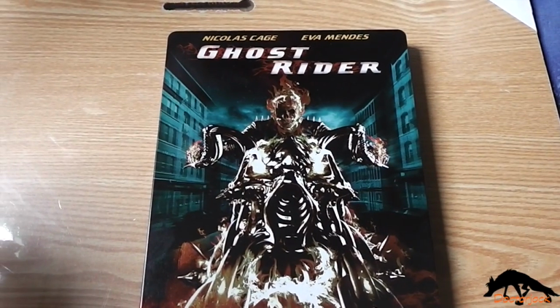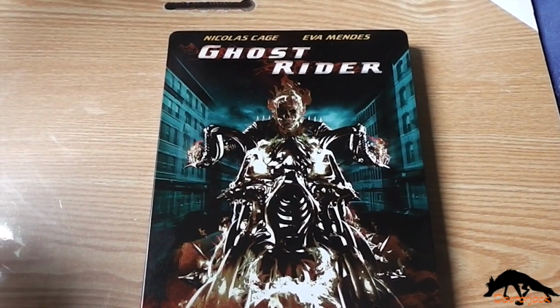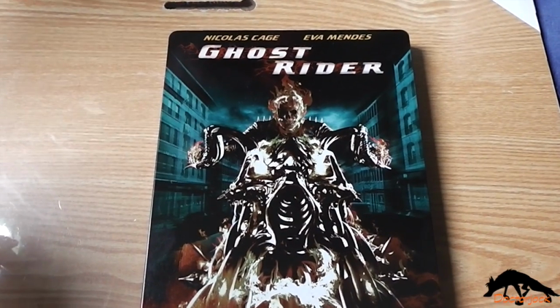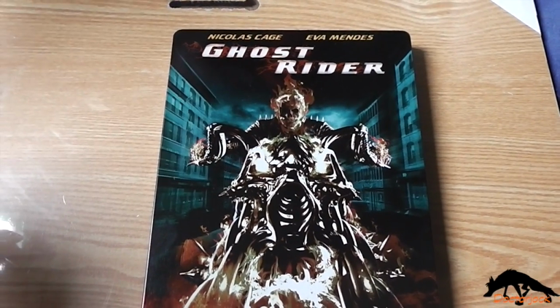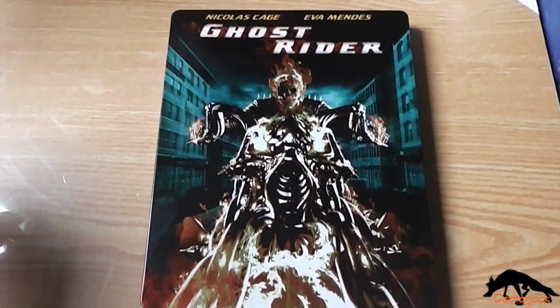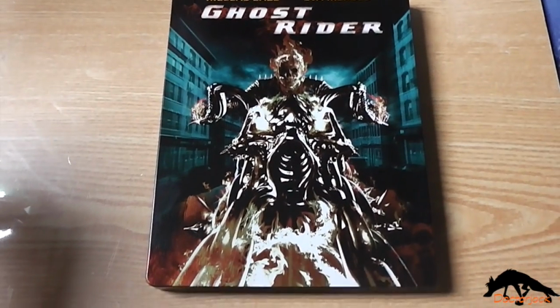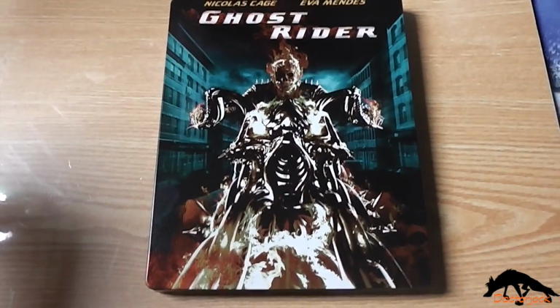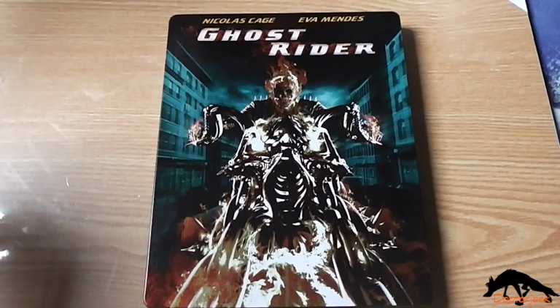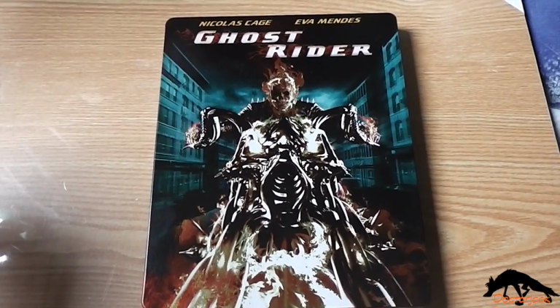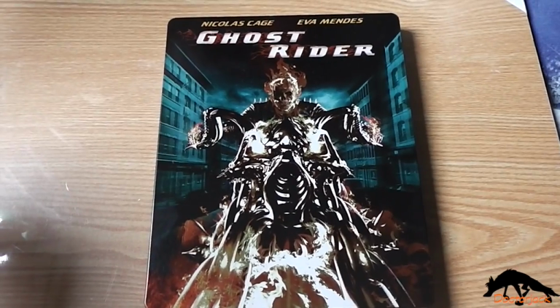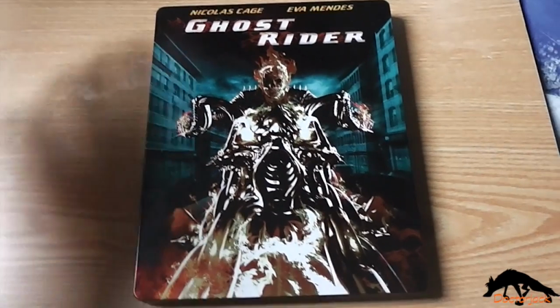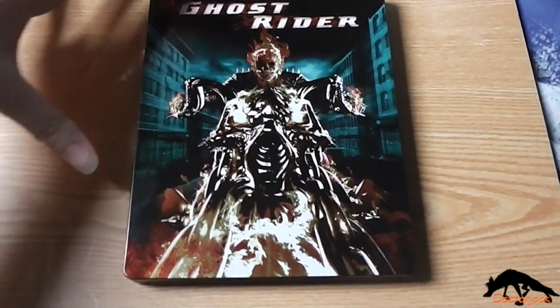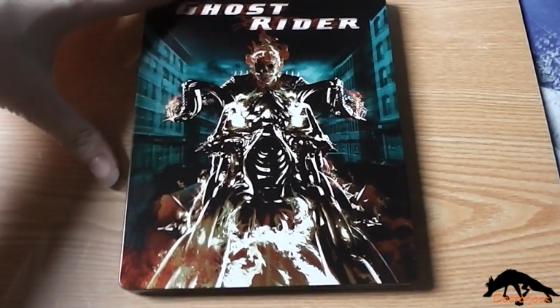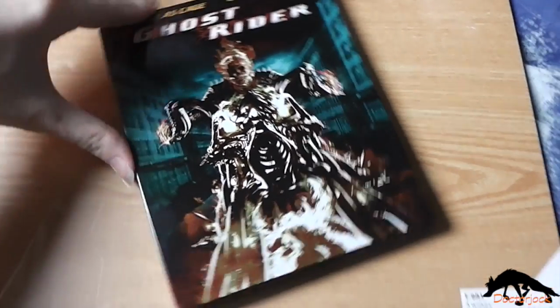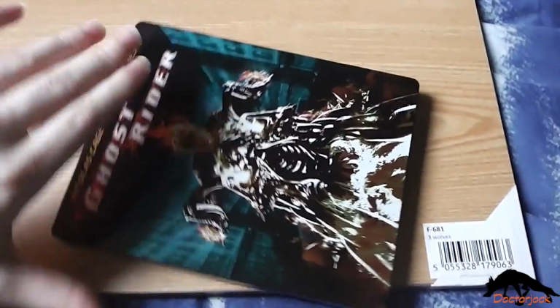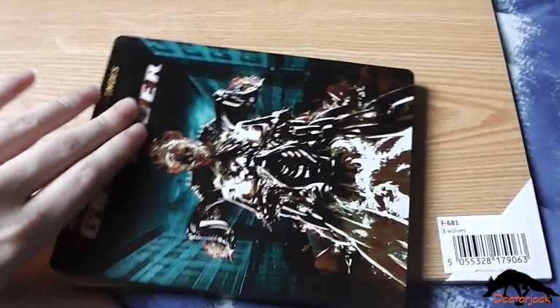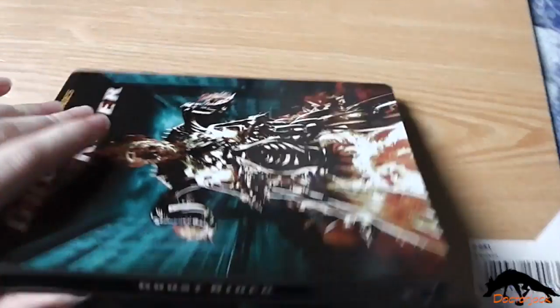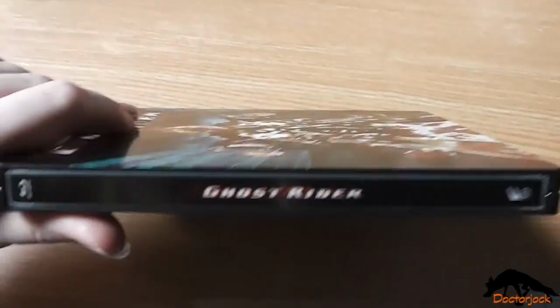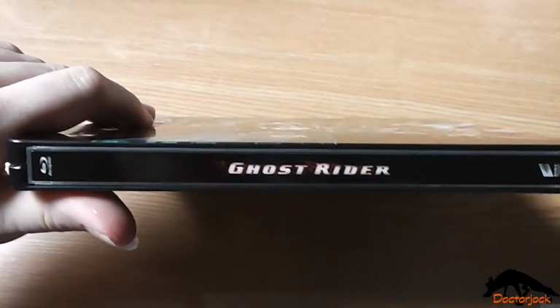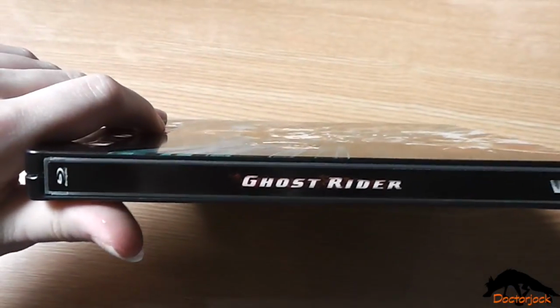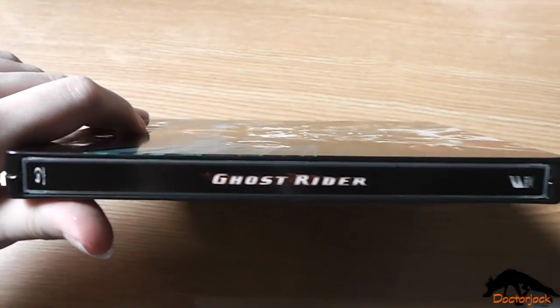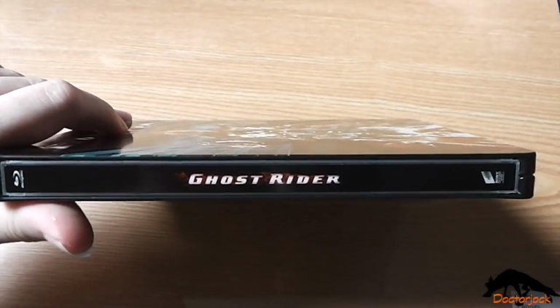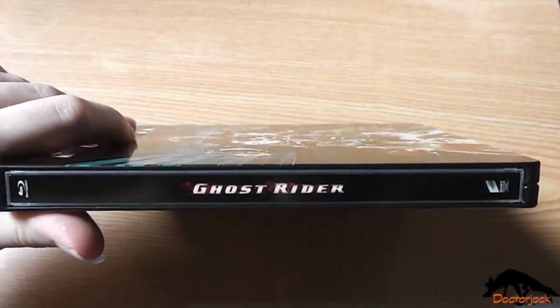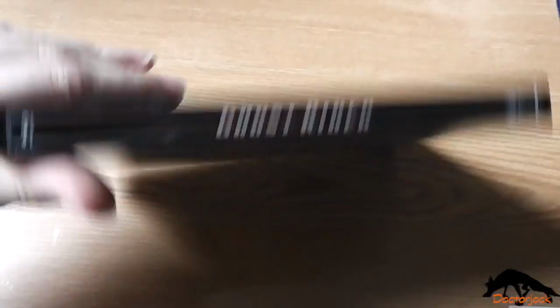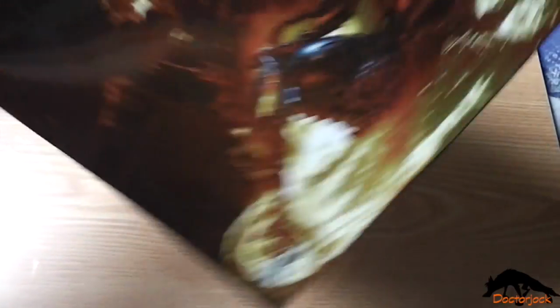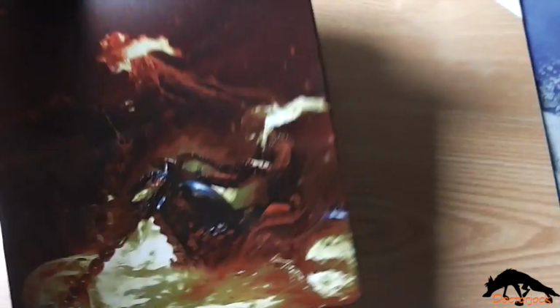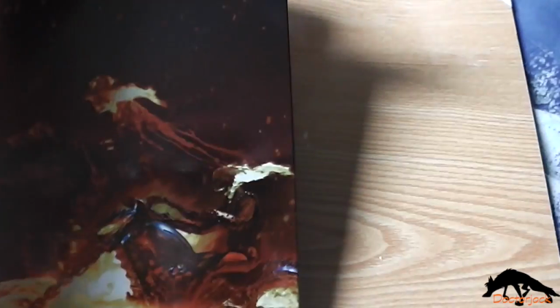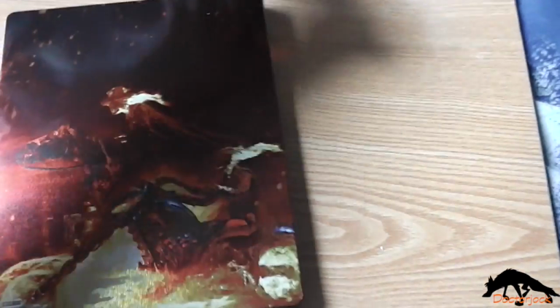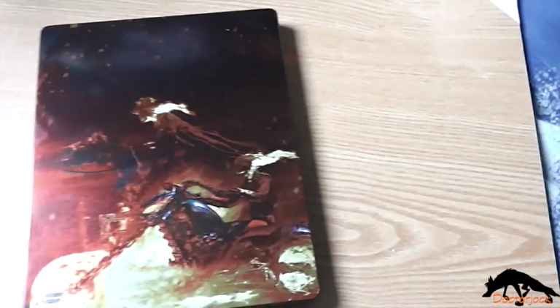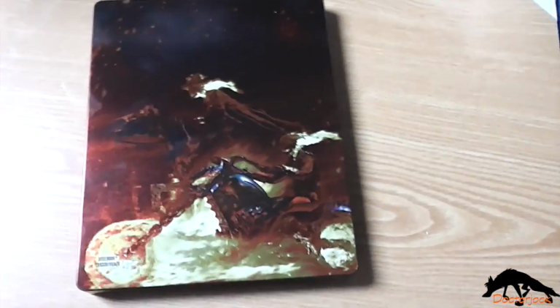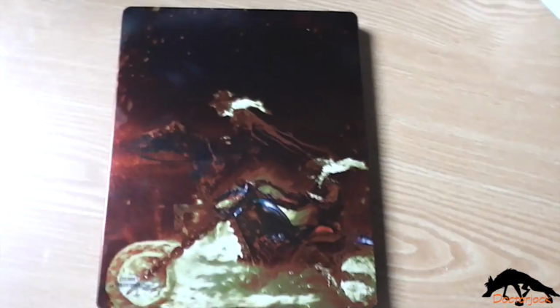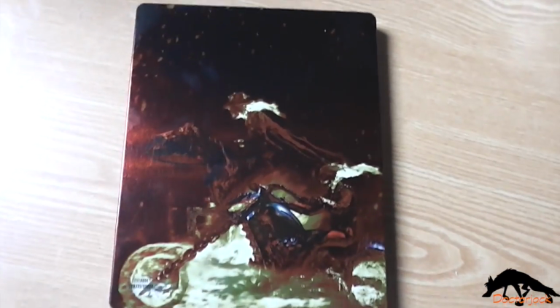So here's the front again without the J card, and the spine, and the back artwork.